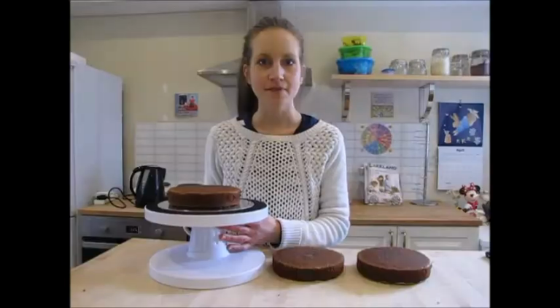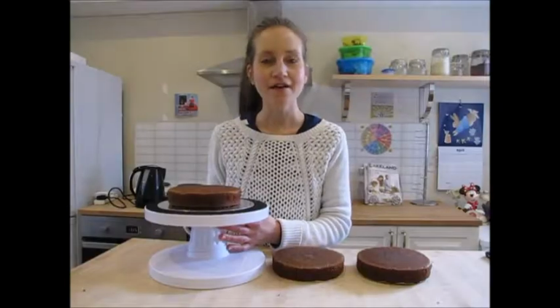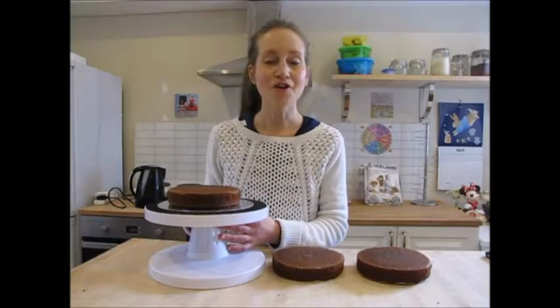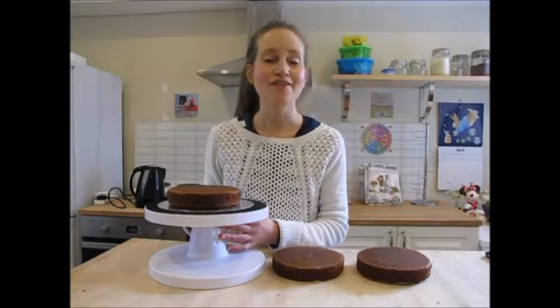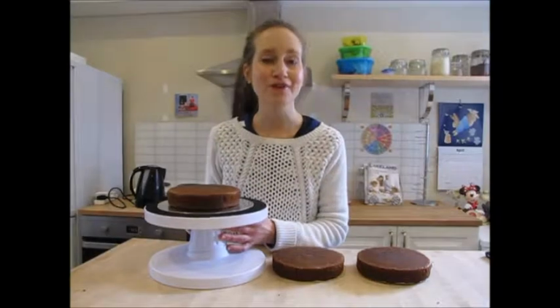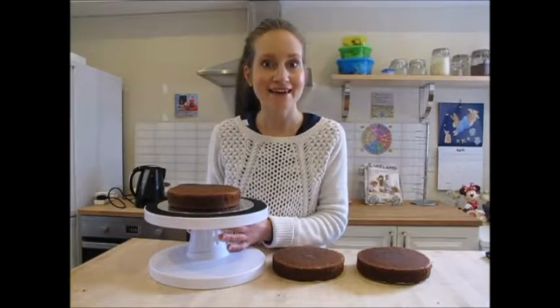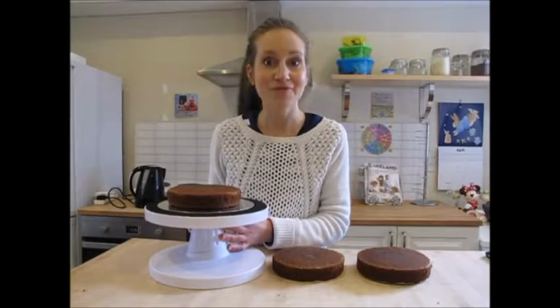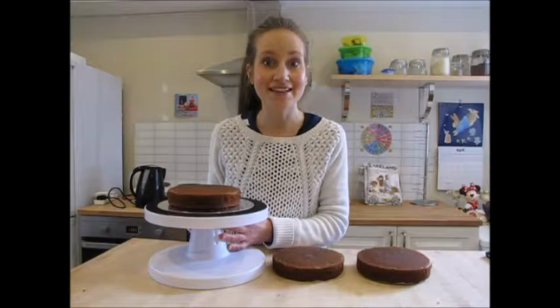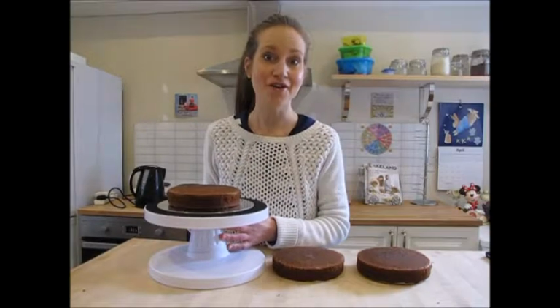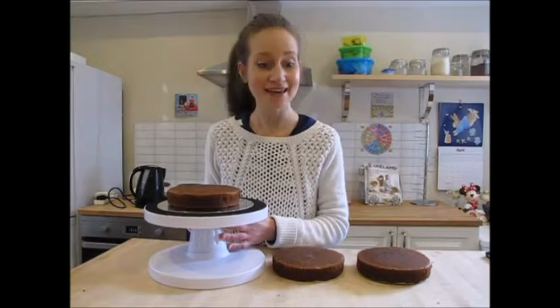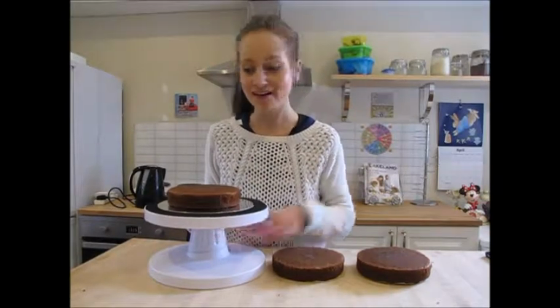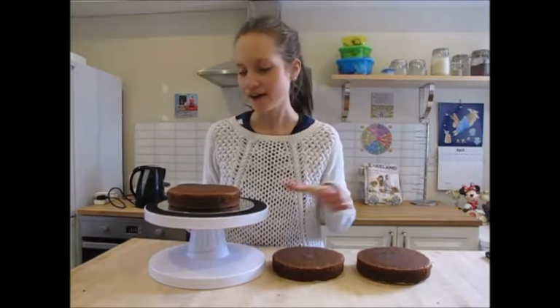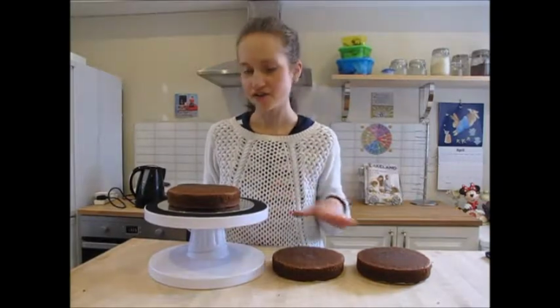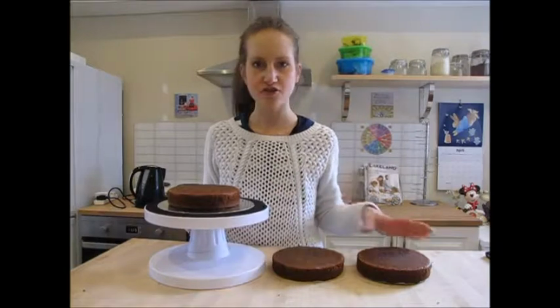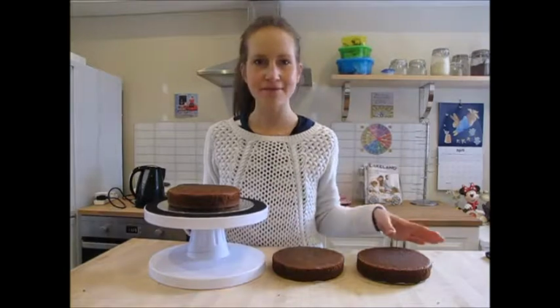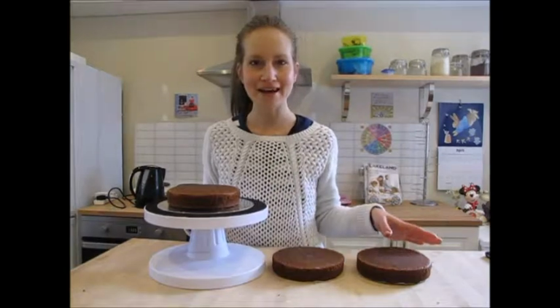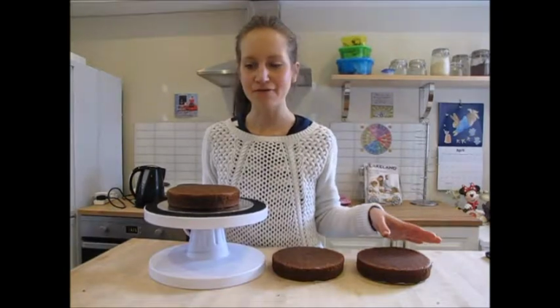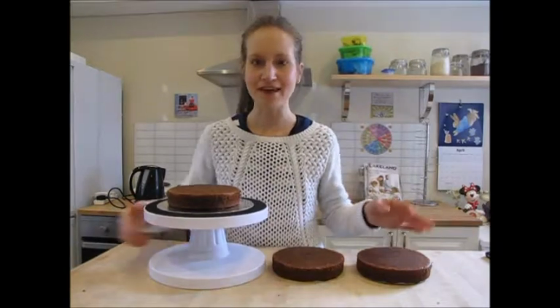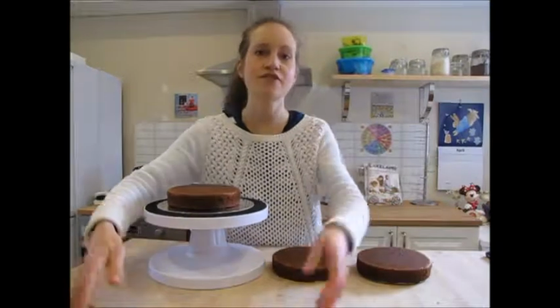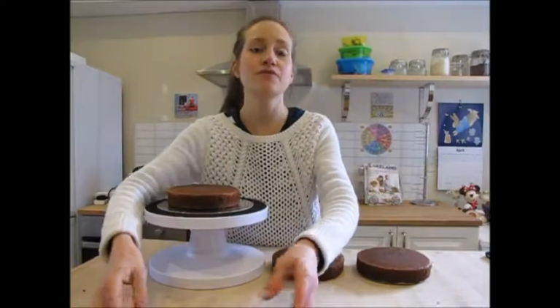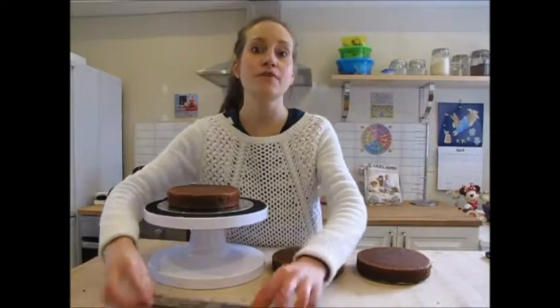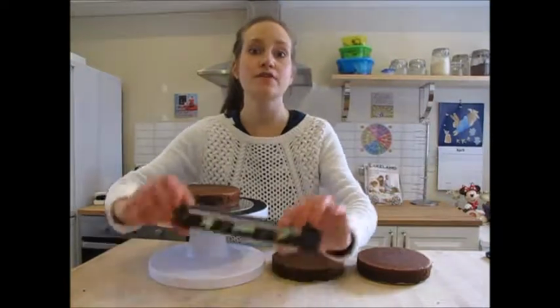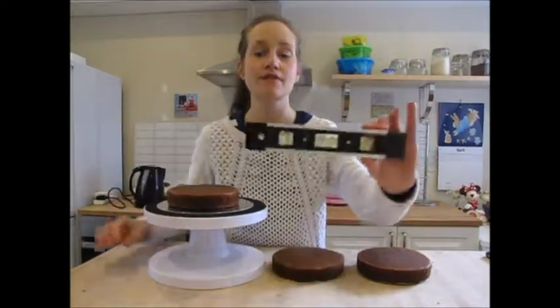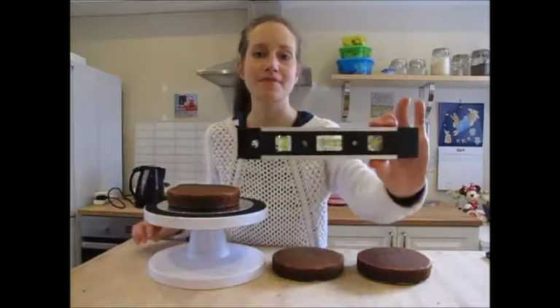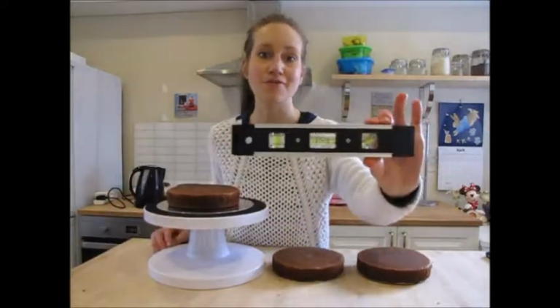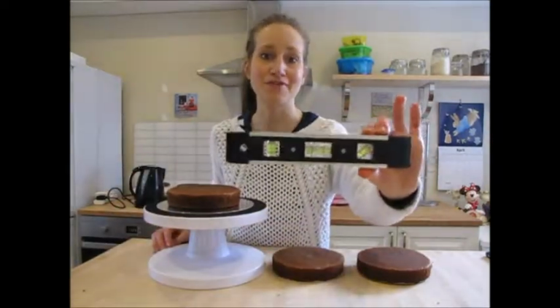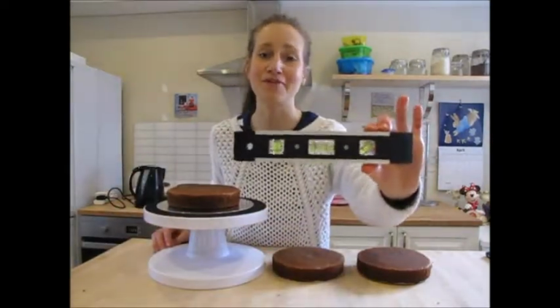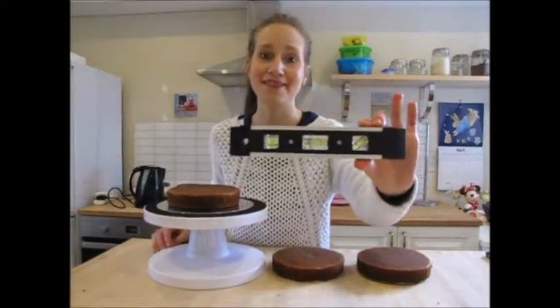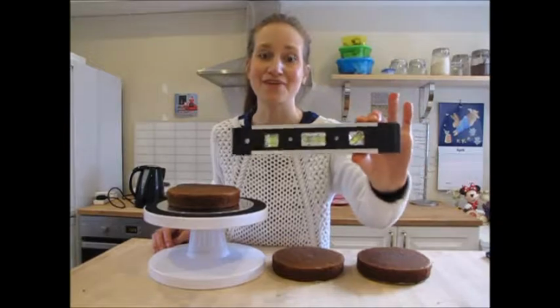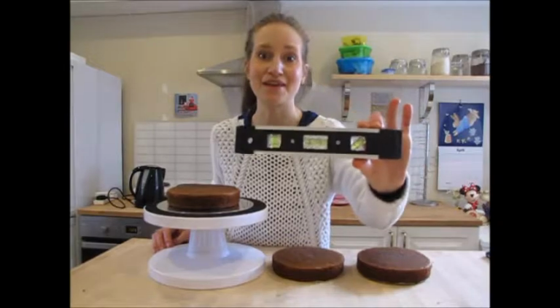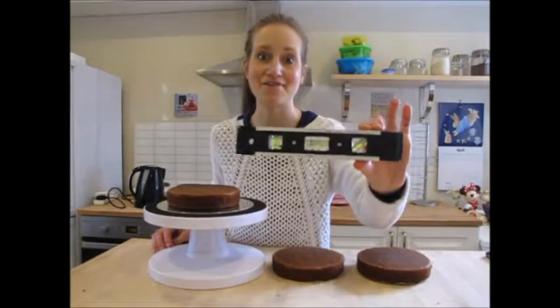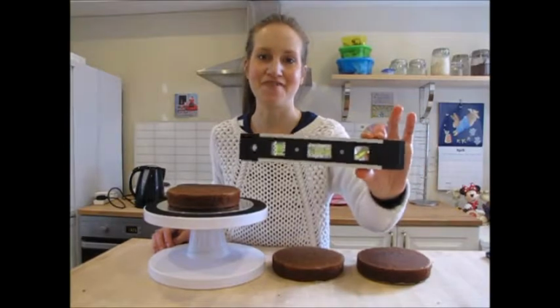I have got my chocolate cake ready to go here. I've just trimmed and leveled the cakes. You can always use a spirit level if you want to get things really perfect.